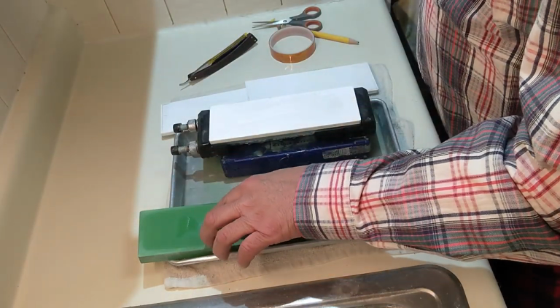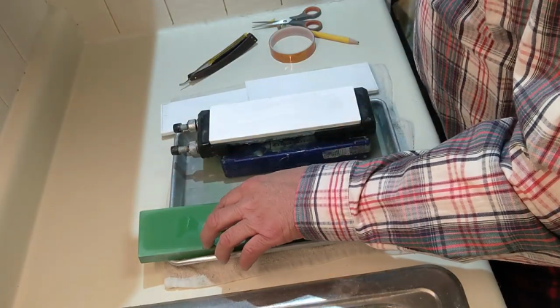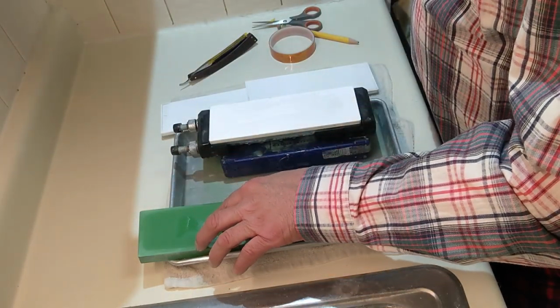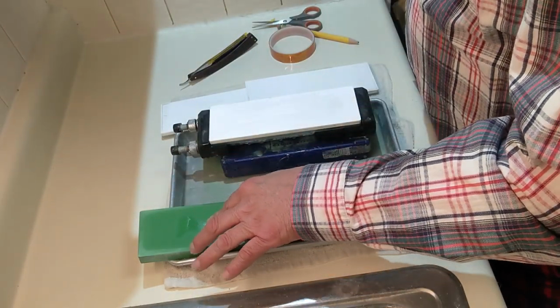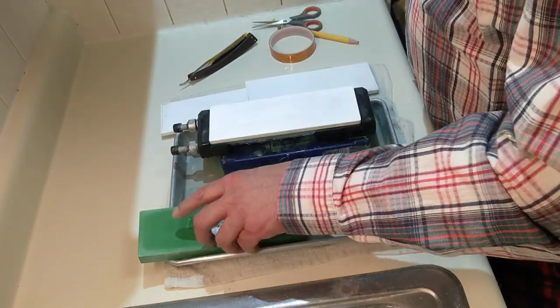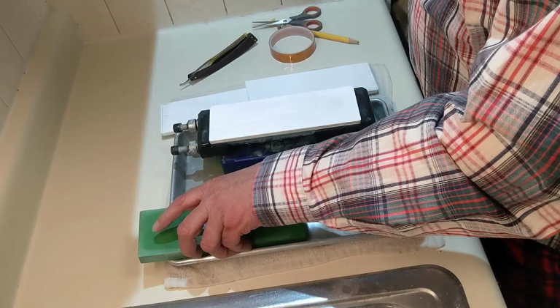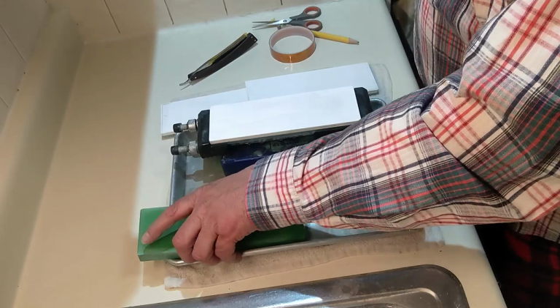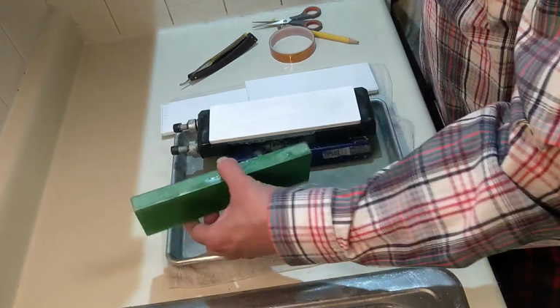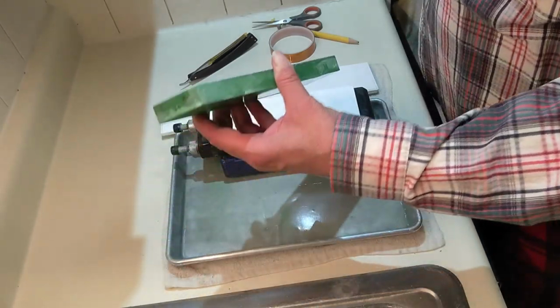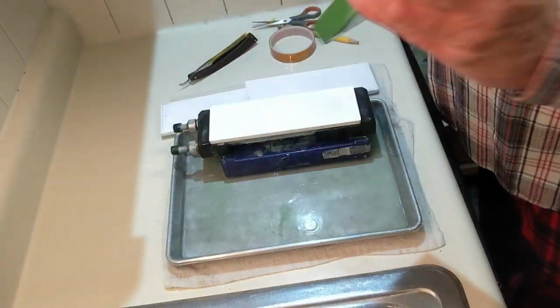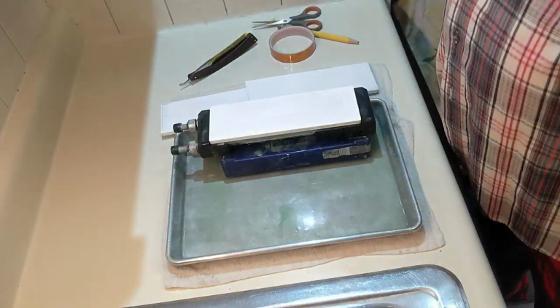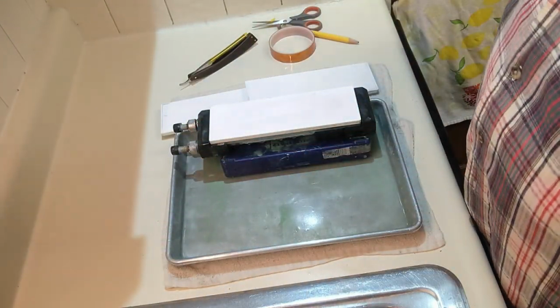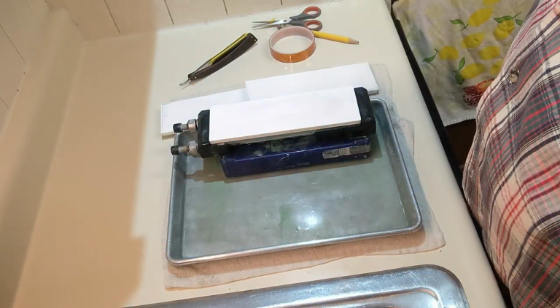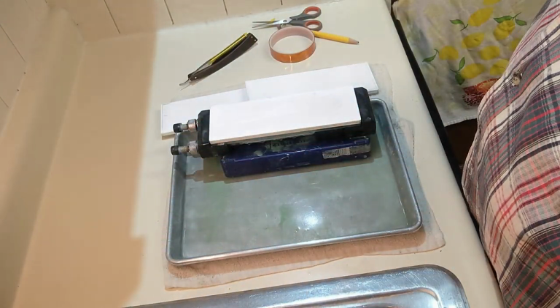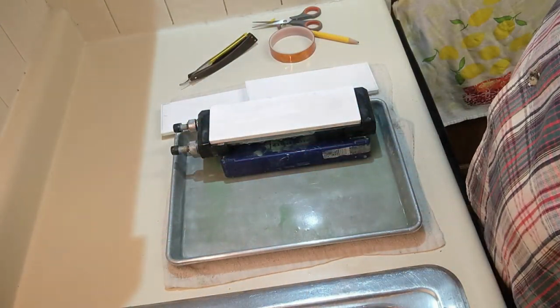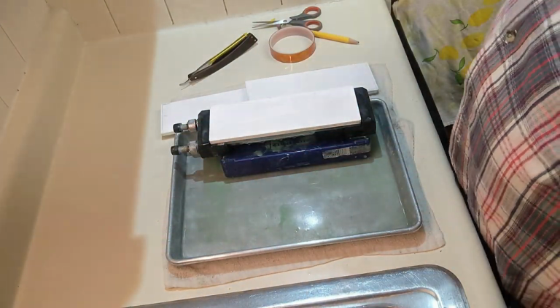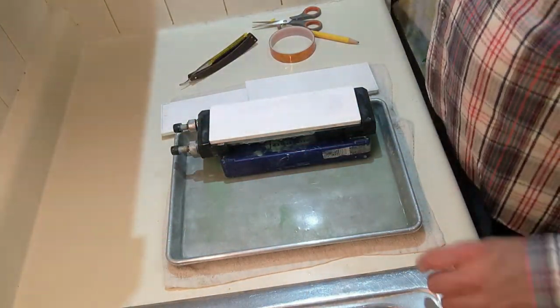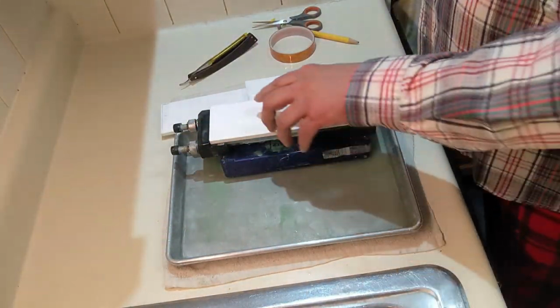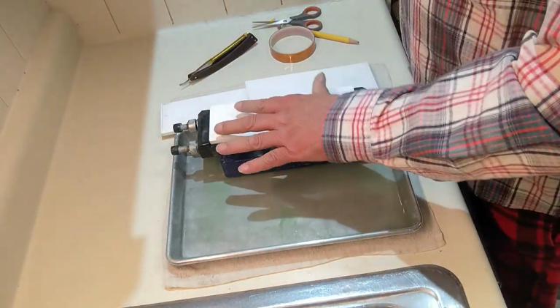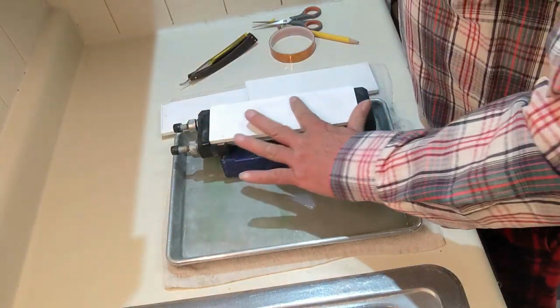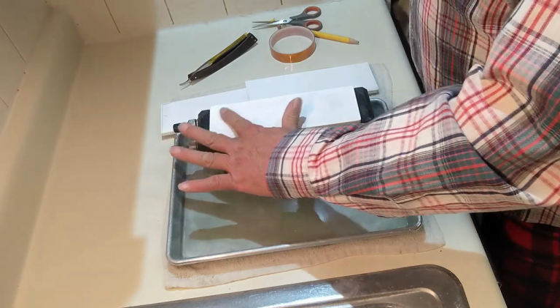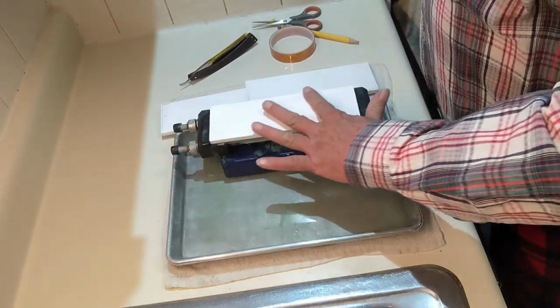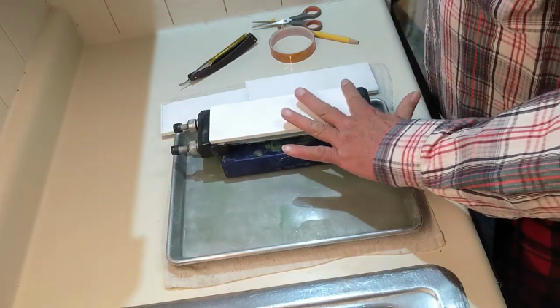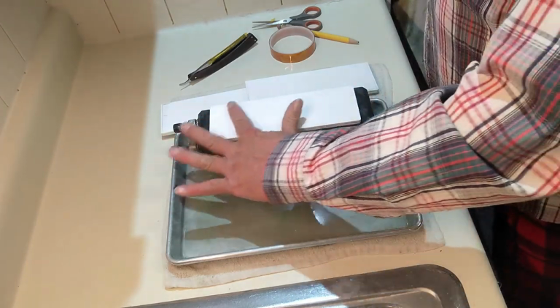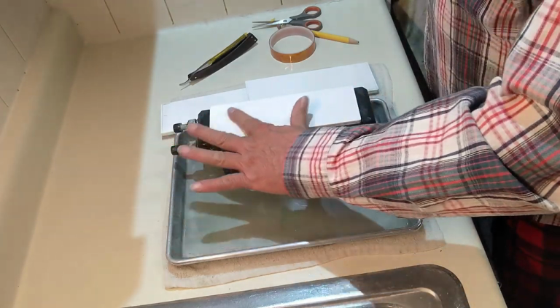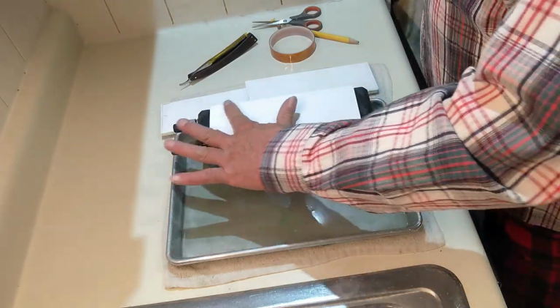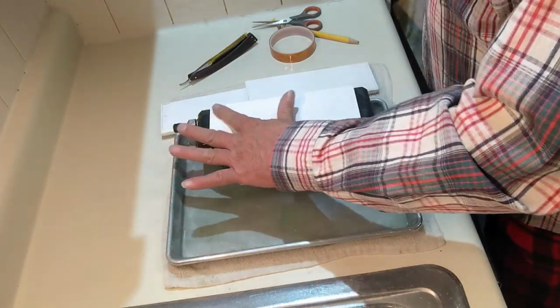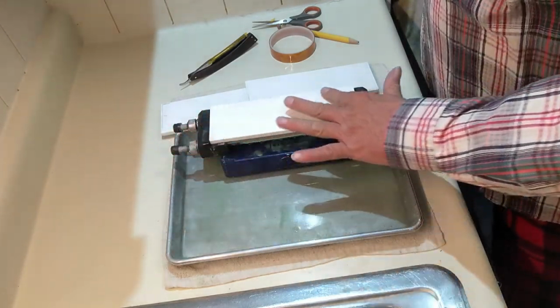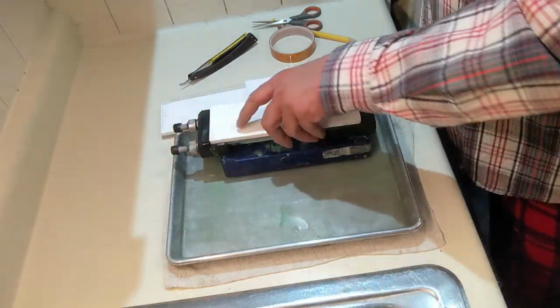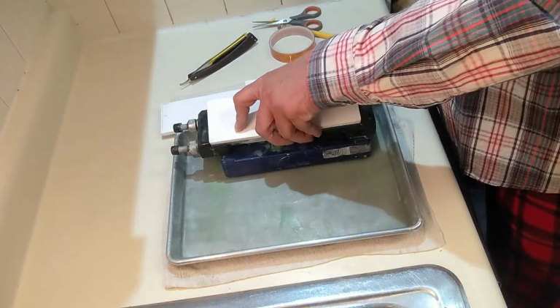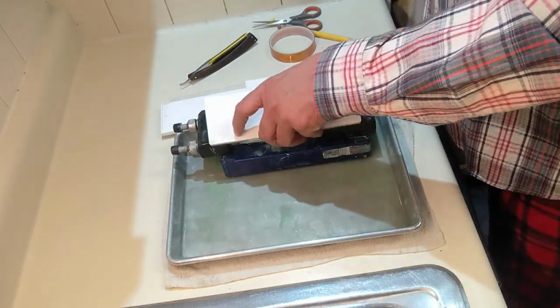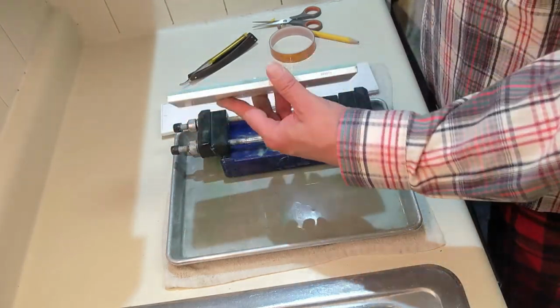I just ran the razor over the 1K with slurry and then with clear water. This is my 4K diamond plate and my 4K Shapton Glass.